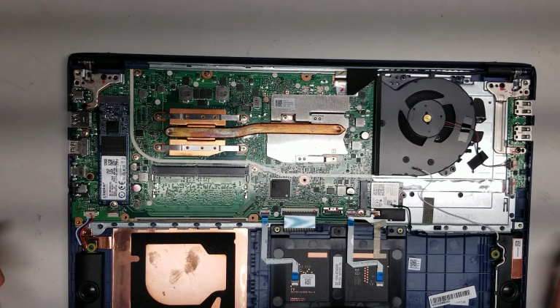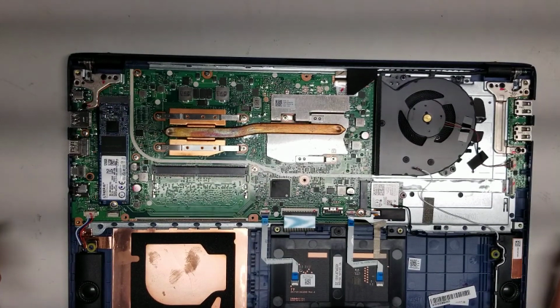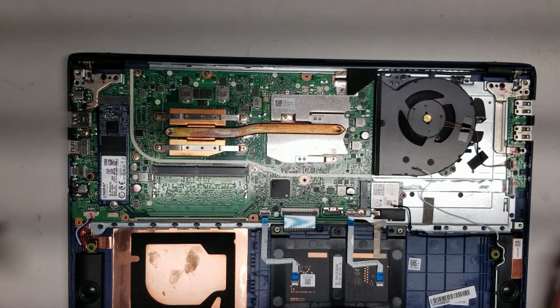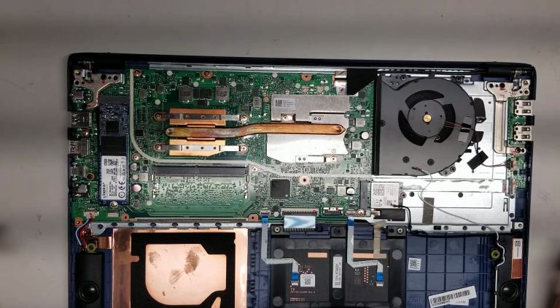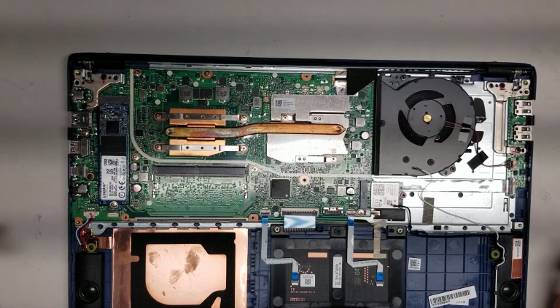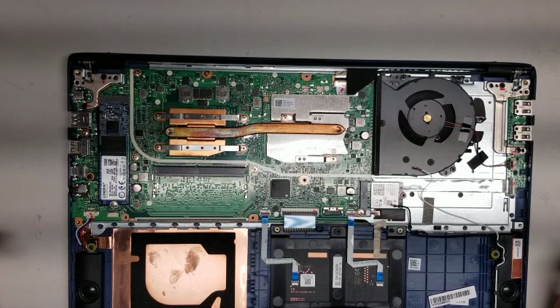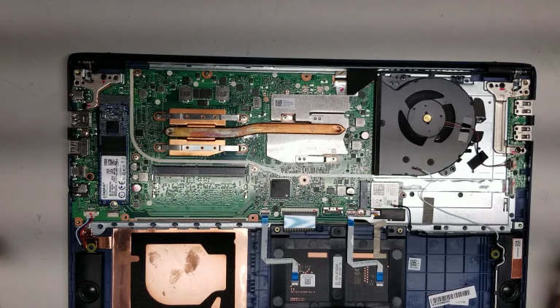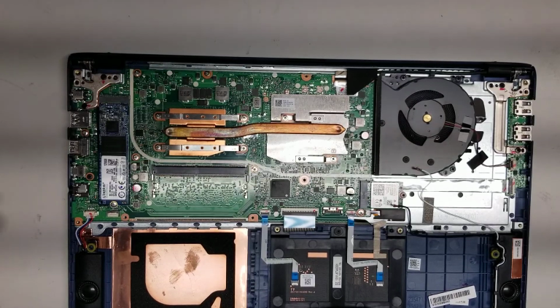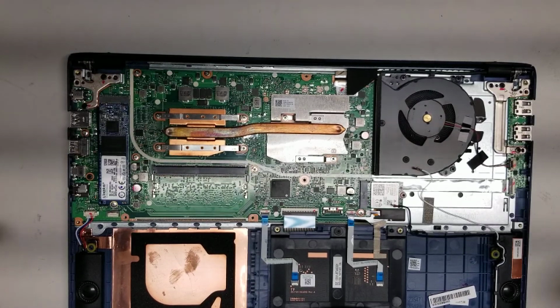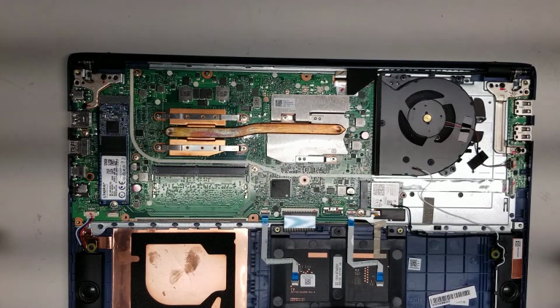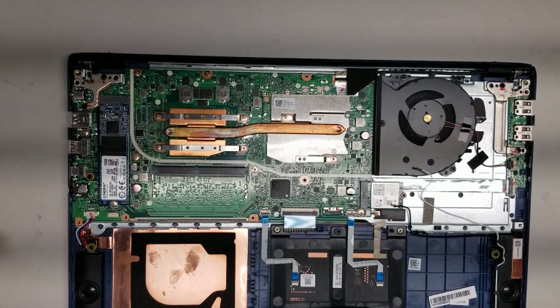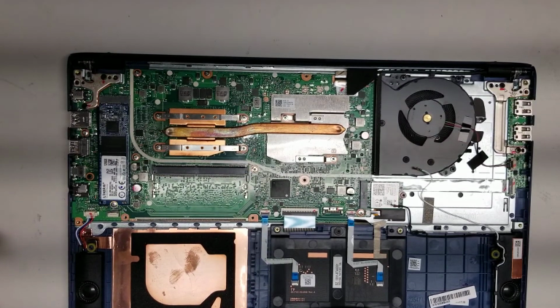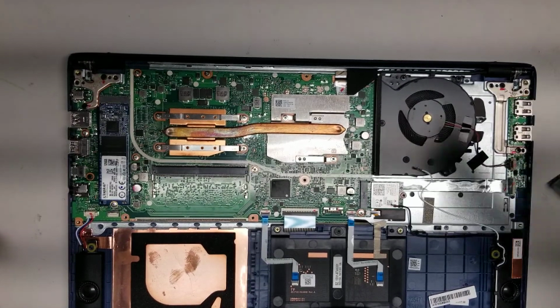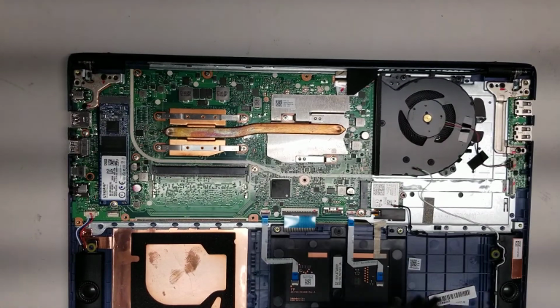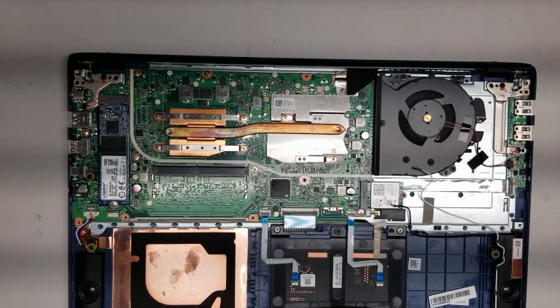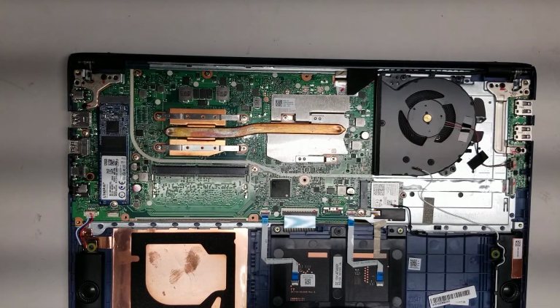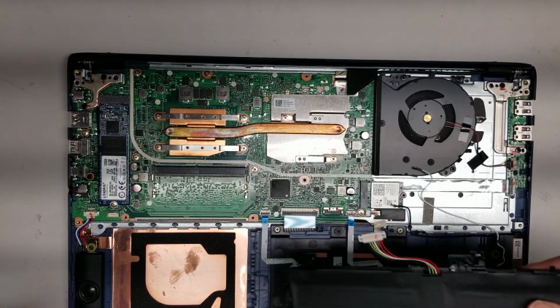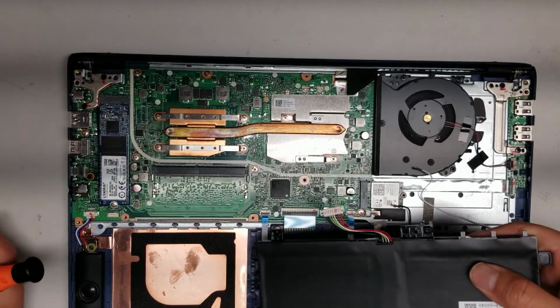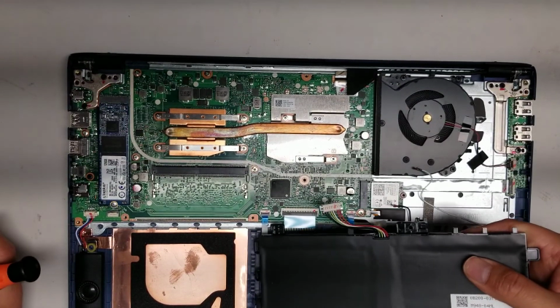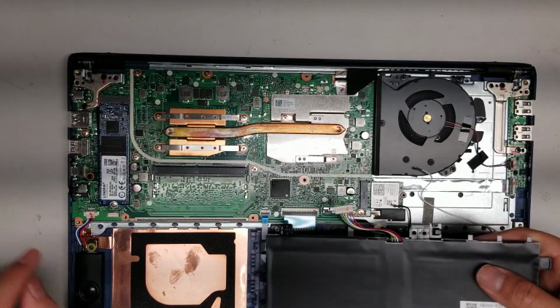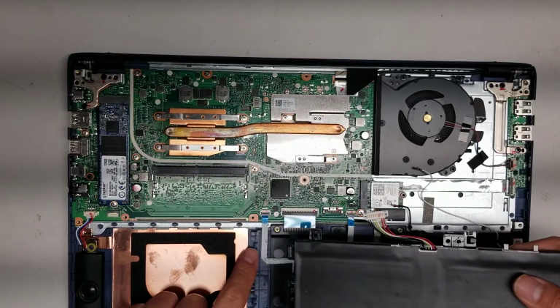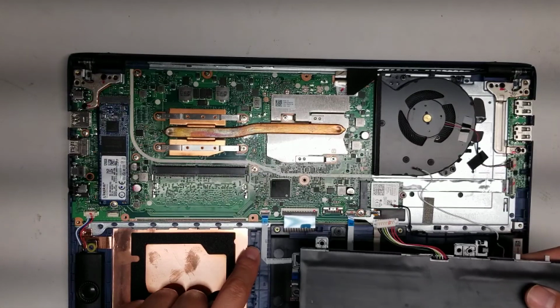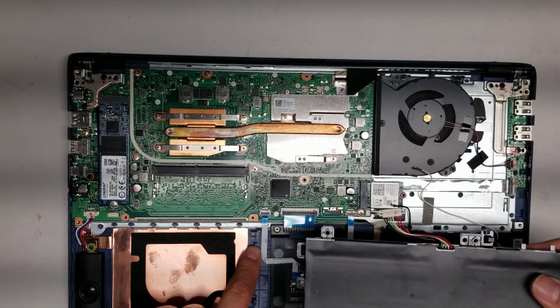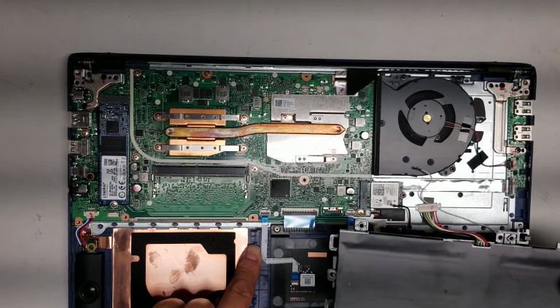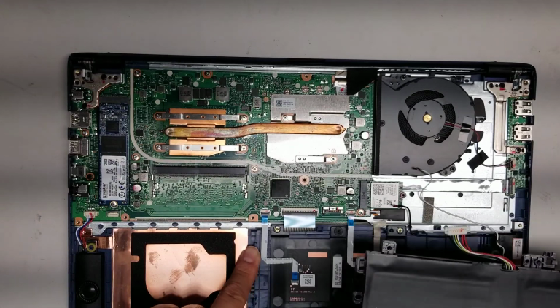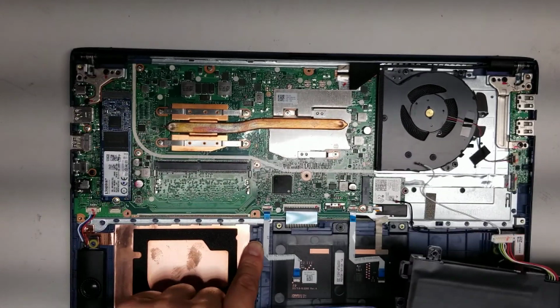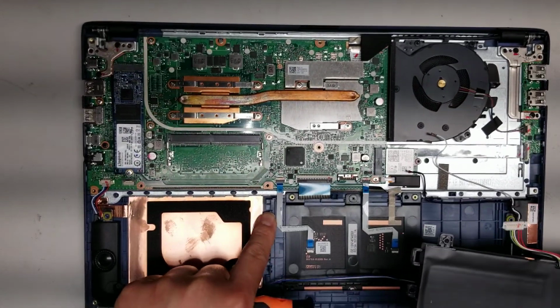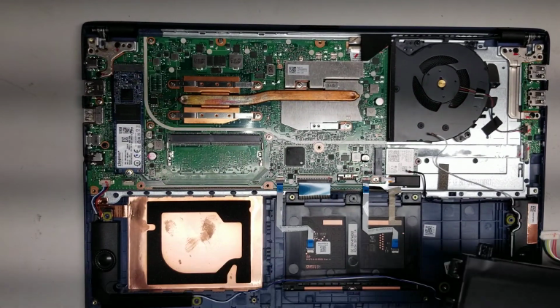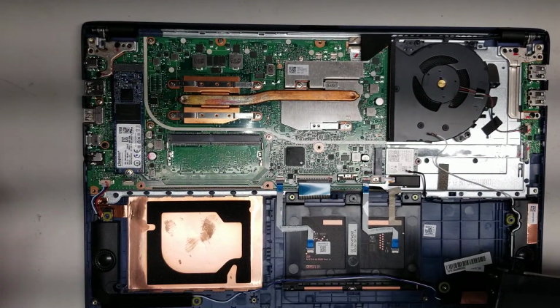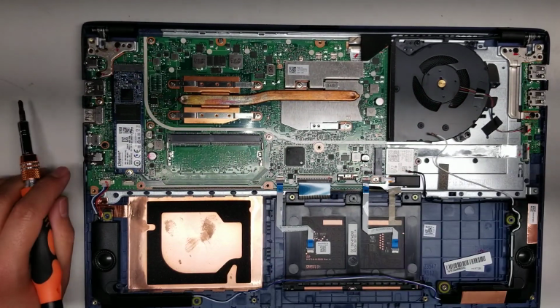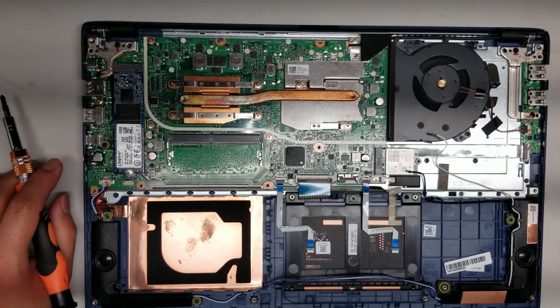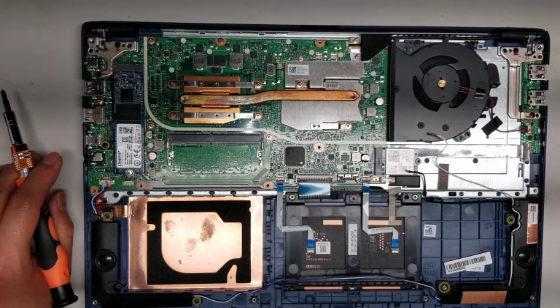Hopefully this video helped you. To put it back together, just do the opposite. The battery needs to go in at an angle because of the hook, but other than that, that's pretty much it.